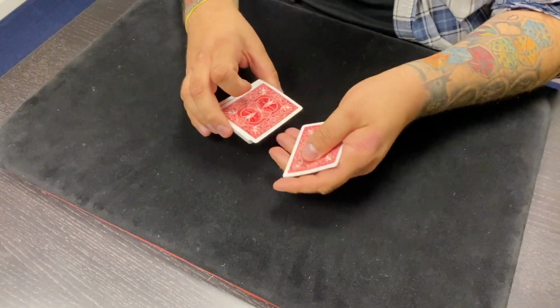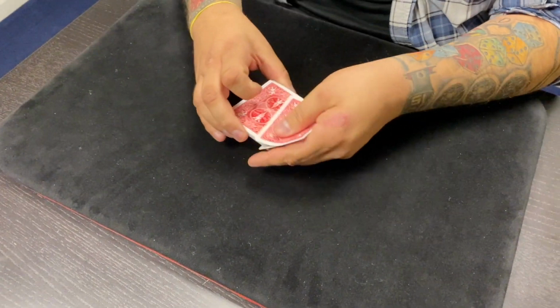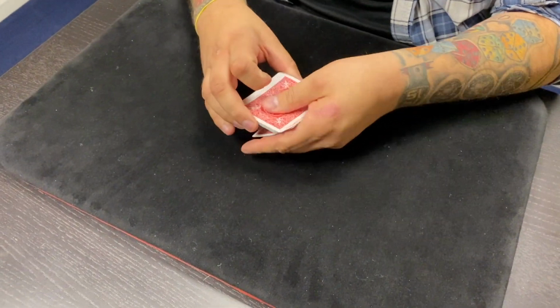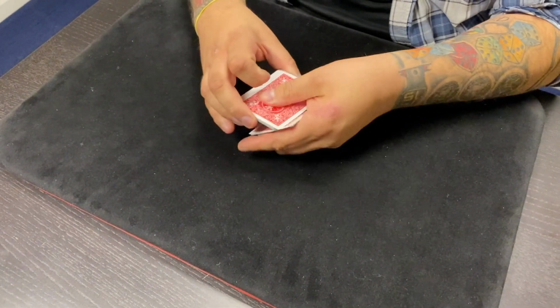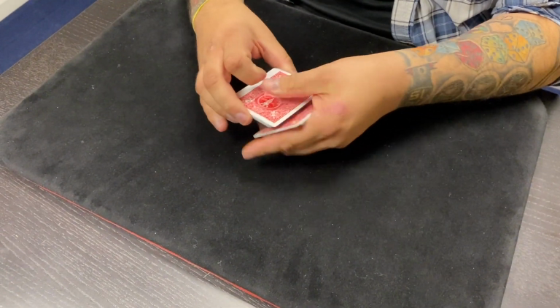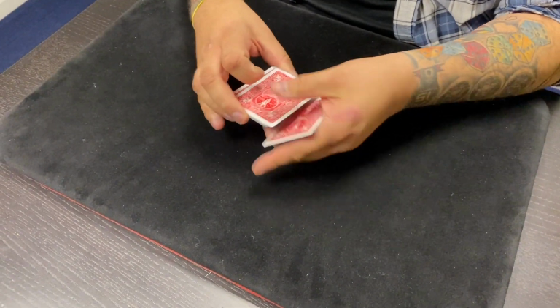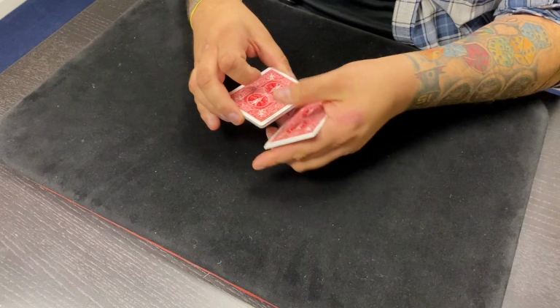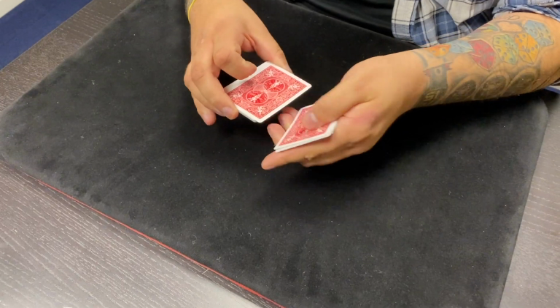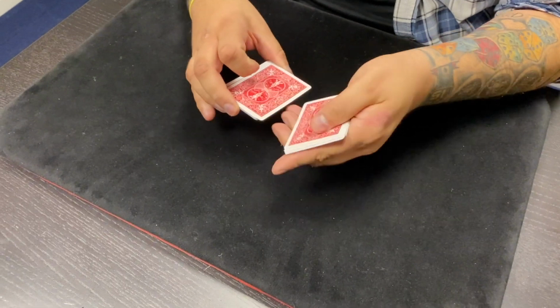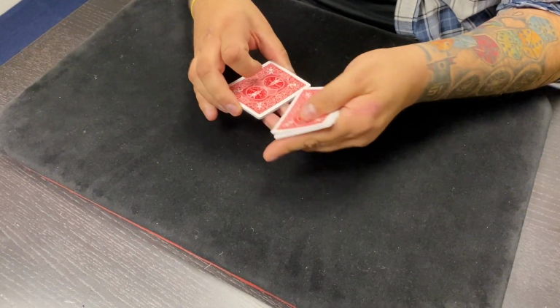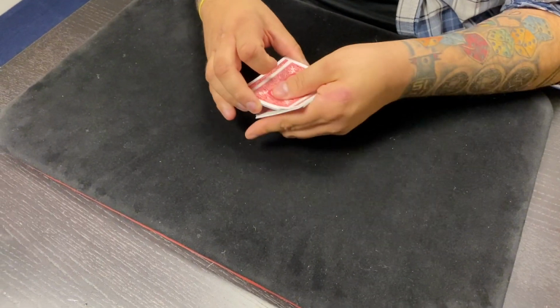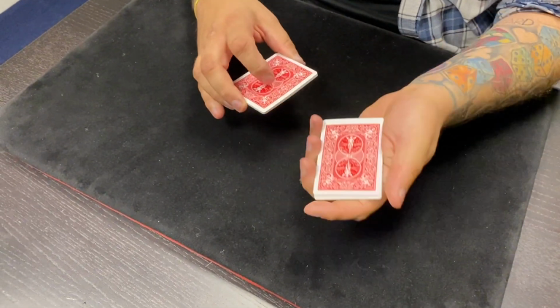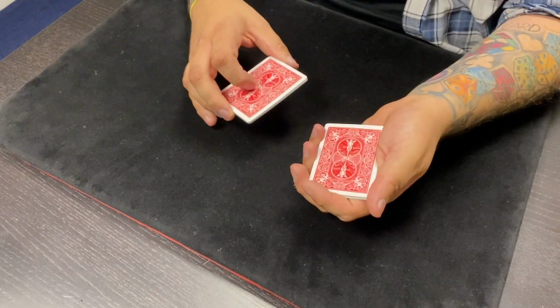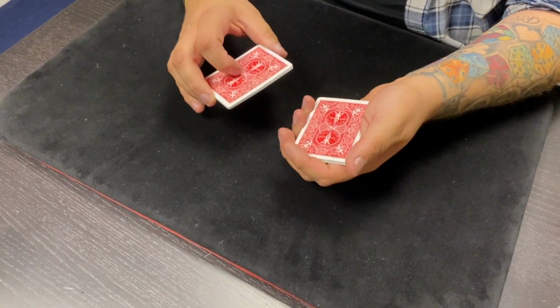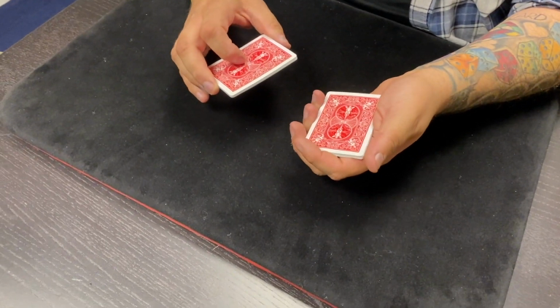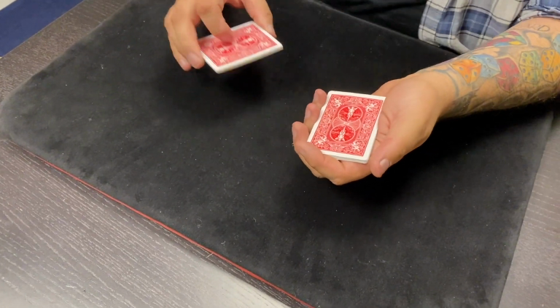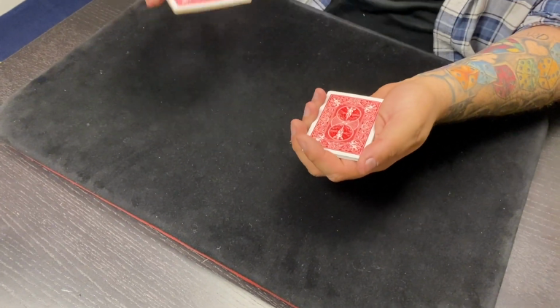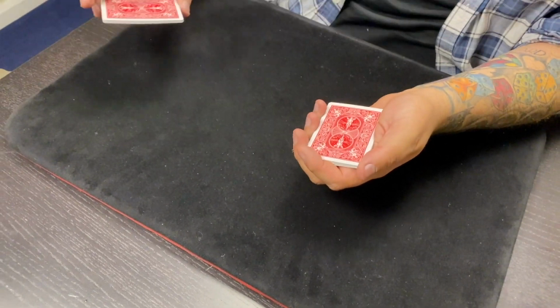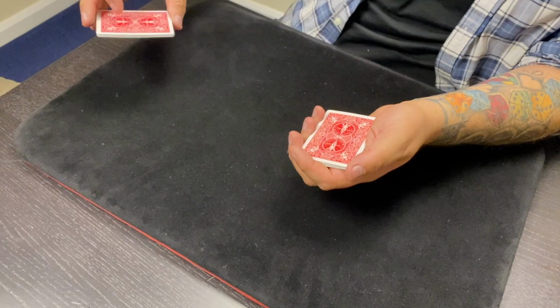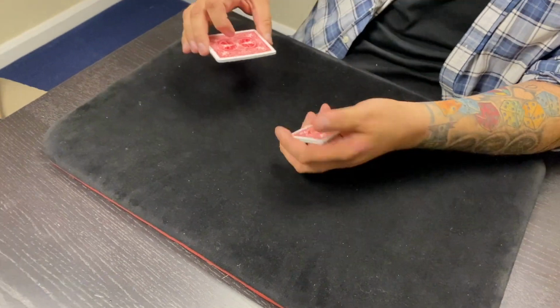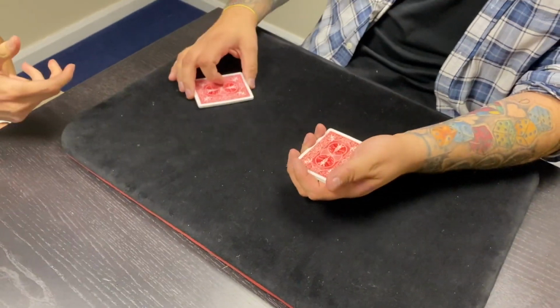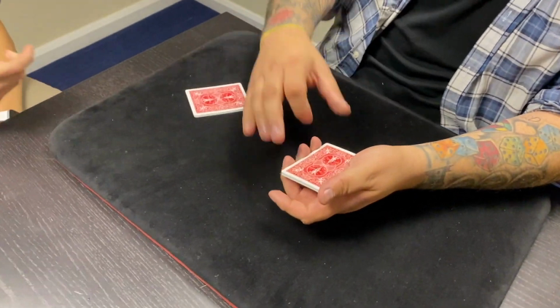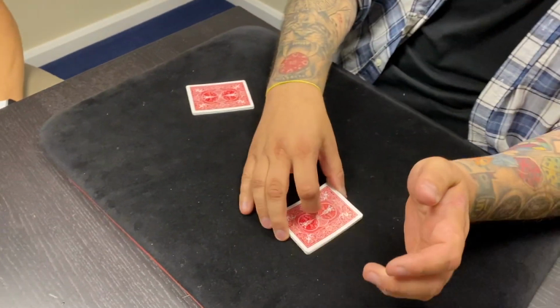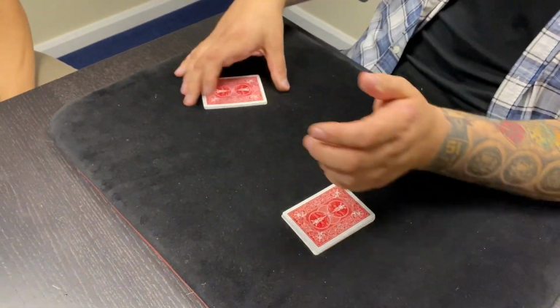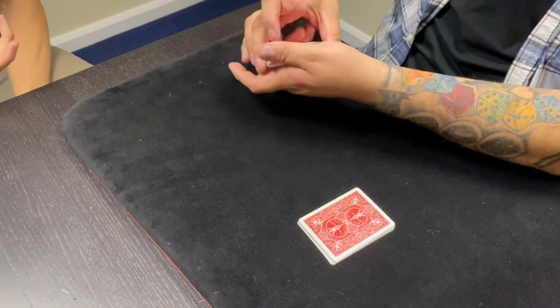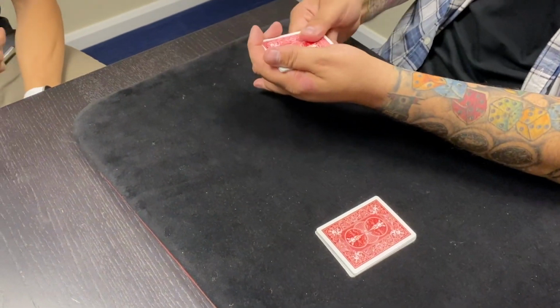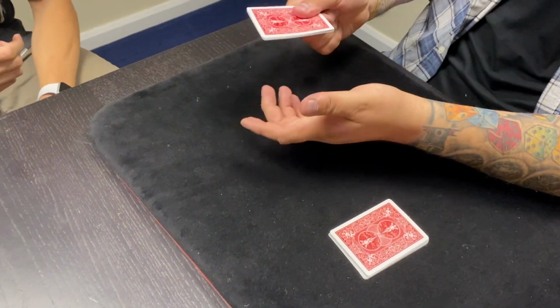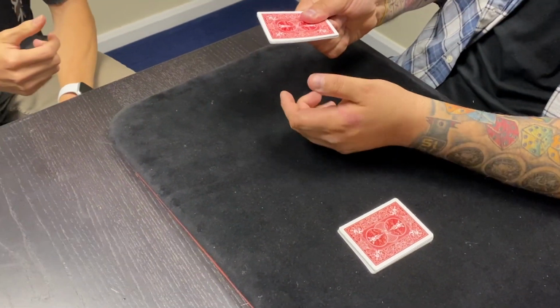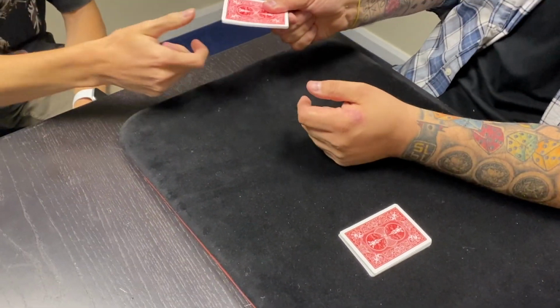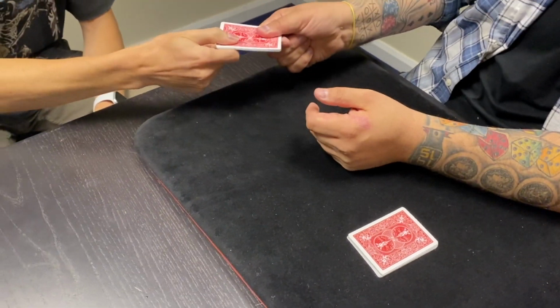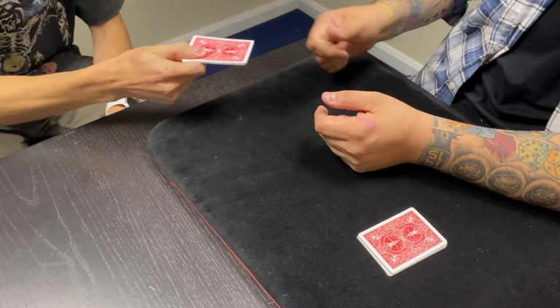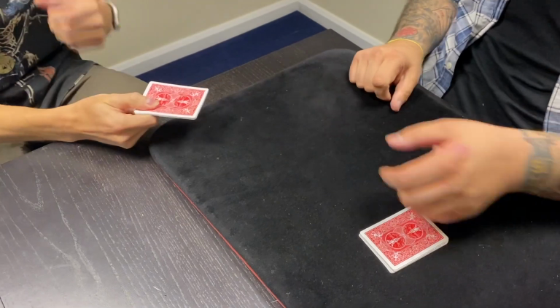So I'm going to take 1, 2, 3, 4, 5, 6, 7, 8, 9, 10. And you hold onto these 10 cards. But hold them in a particular way — hold them like this, that way I can't get to them. Just like that. That's lovely.